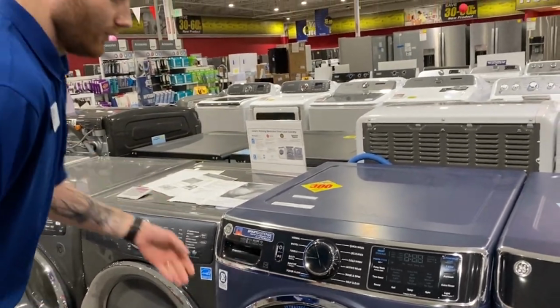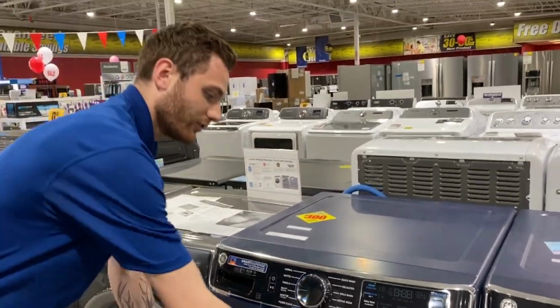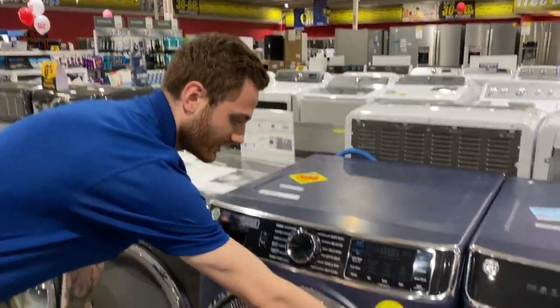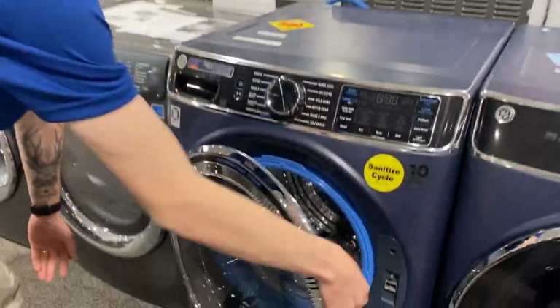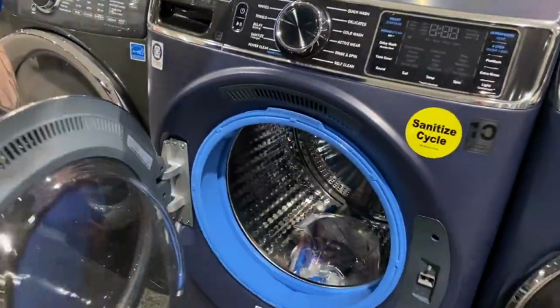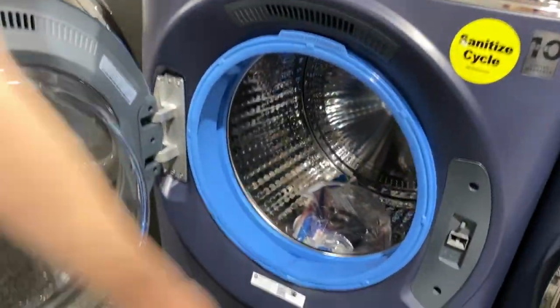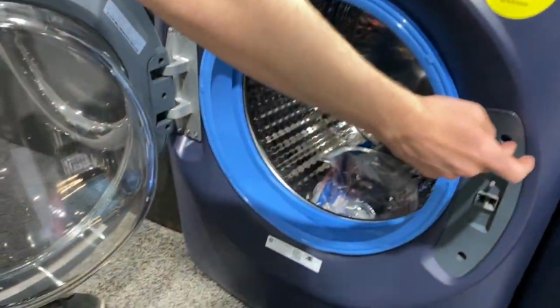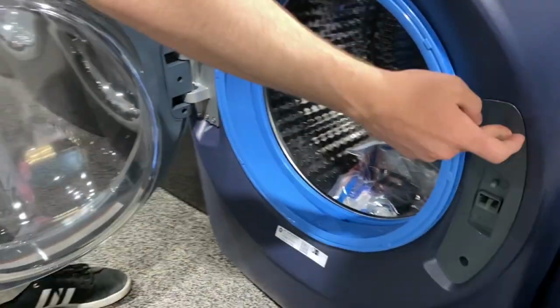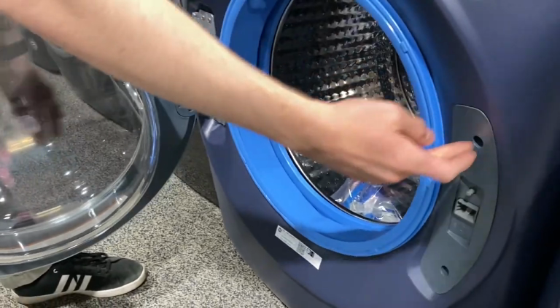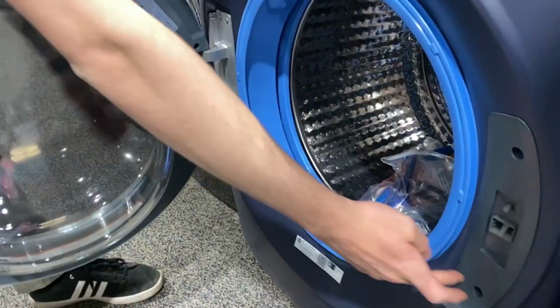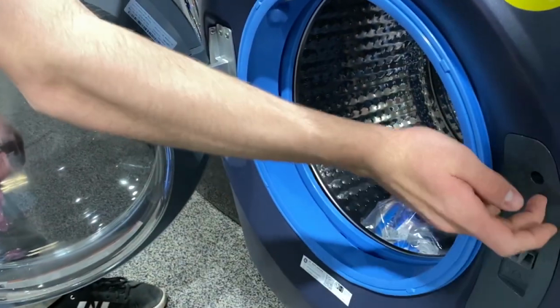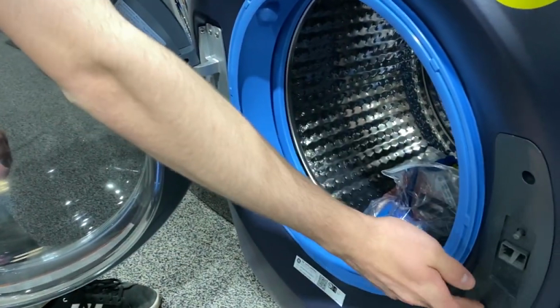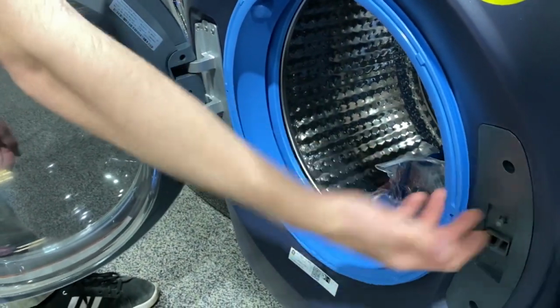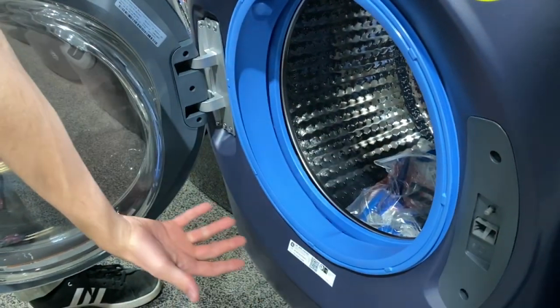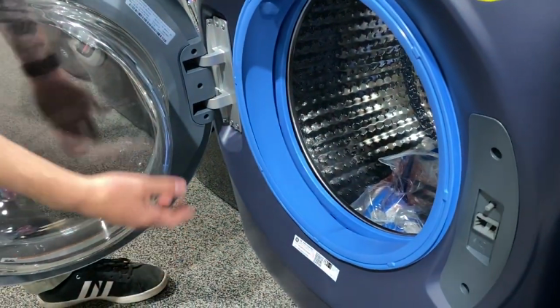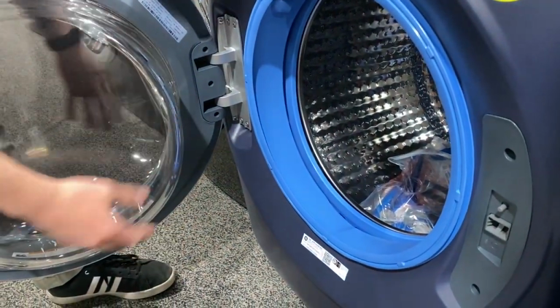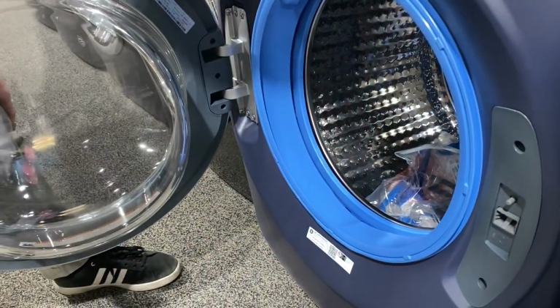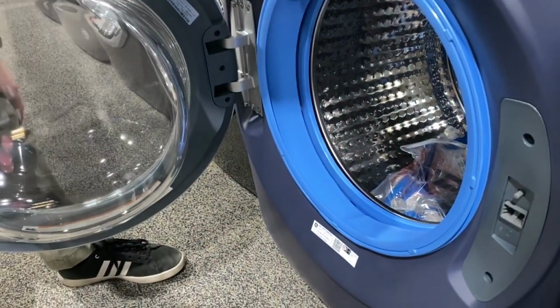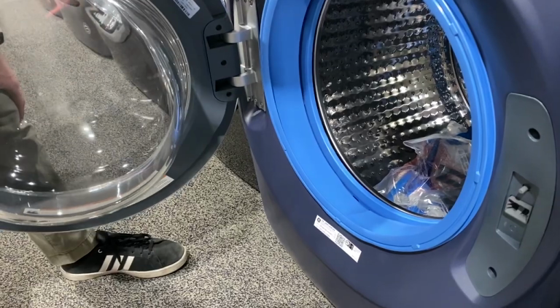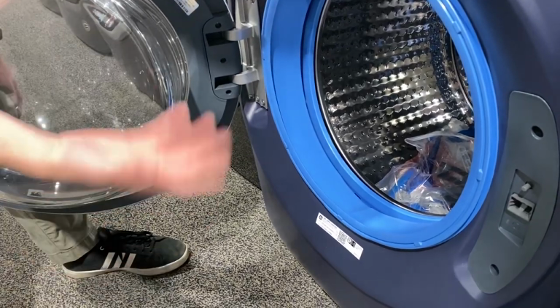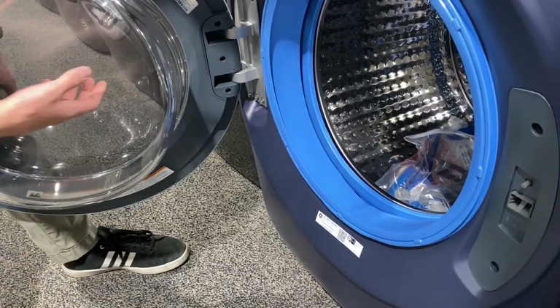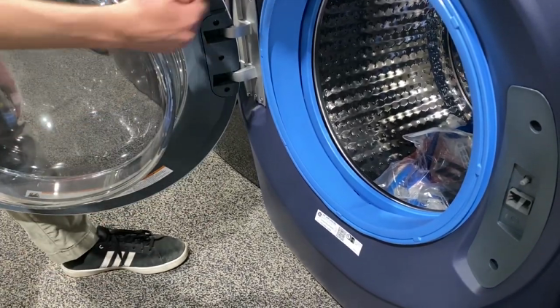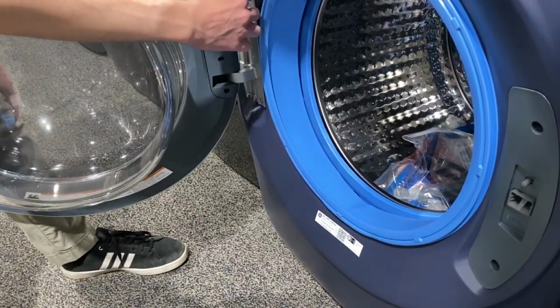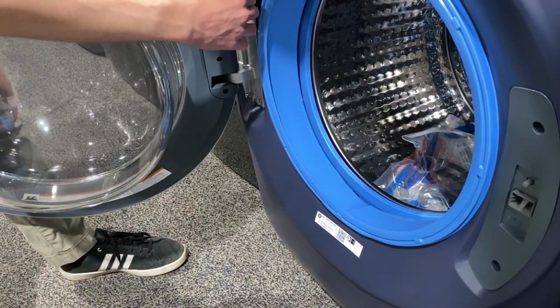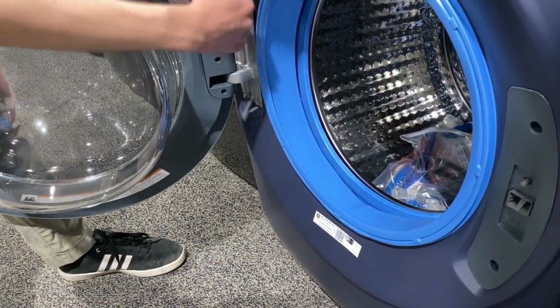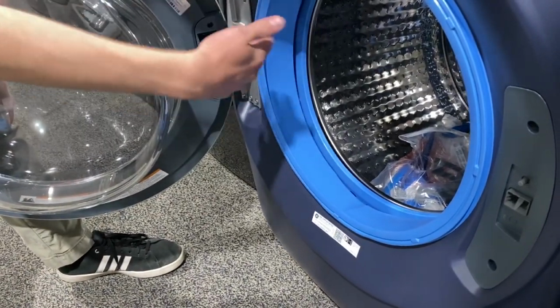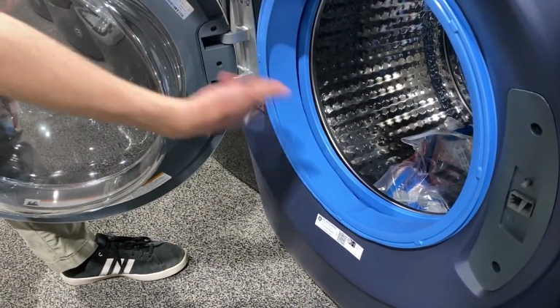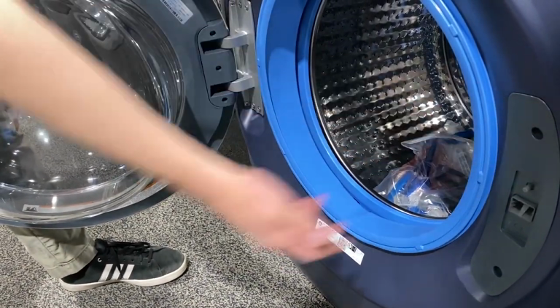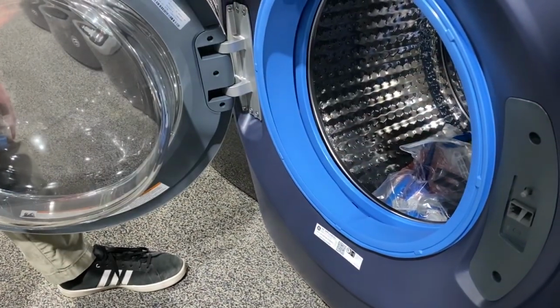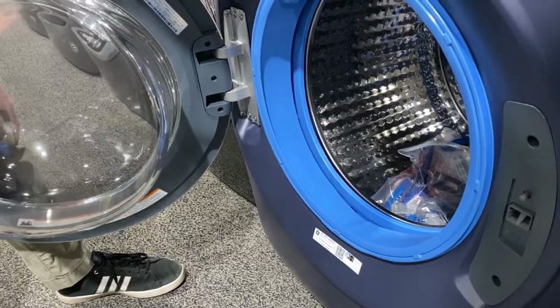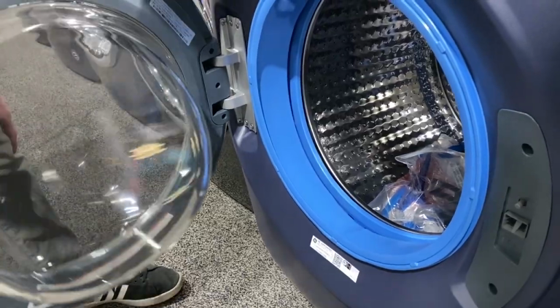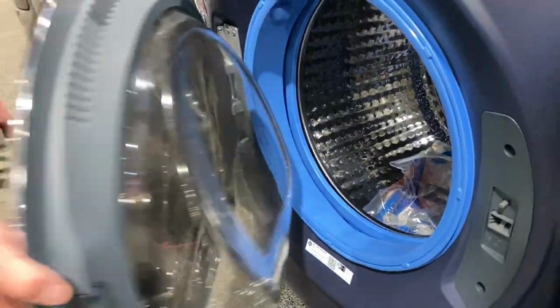For the door — for any installation issues, if you want the door switched, it is really easy to reverse. You don't need a technician. This is something you can do at home, and it will come in the manual with all the instructions on how to do that.